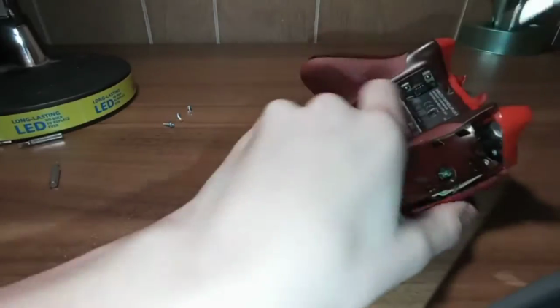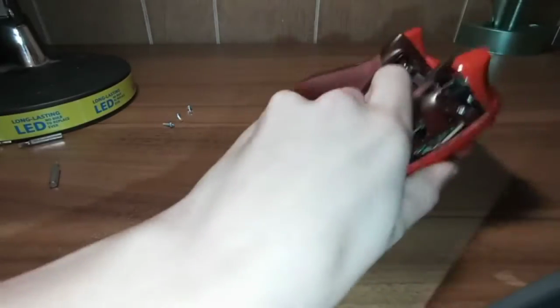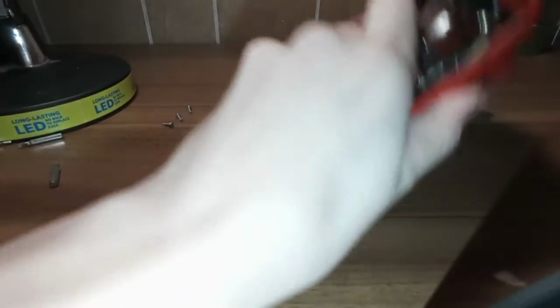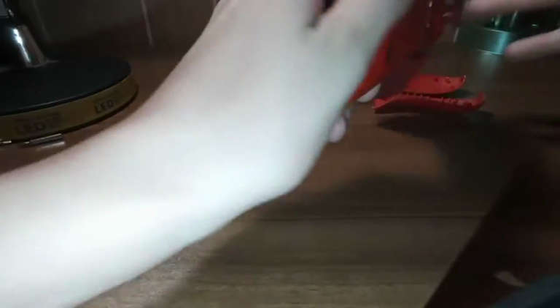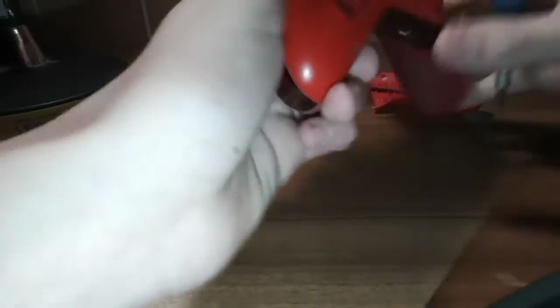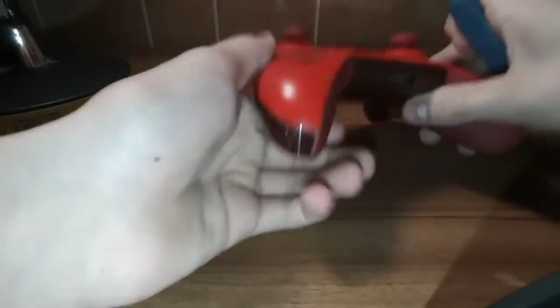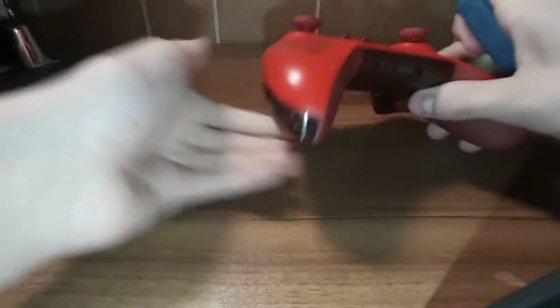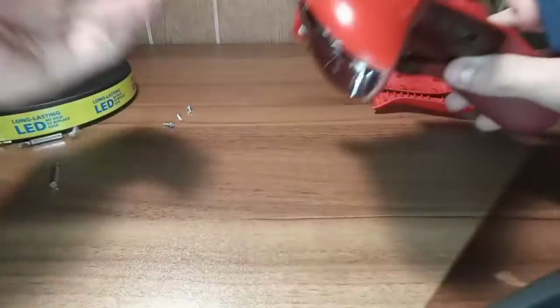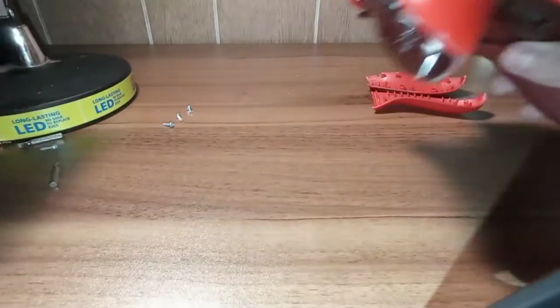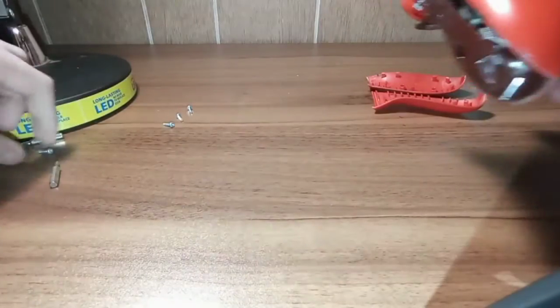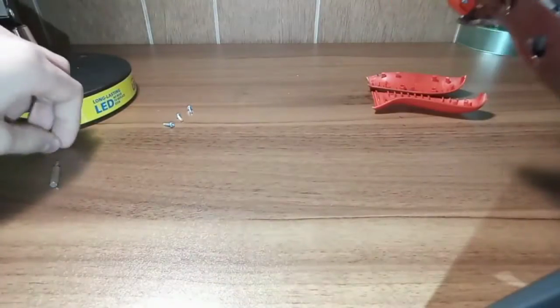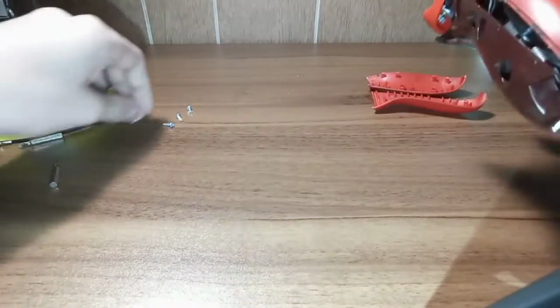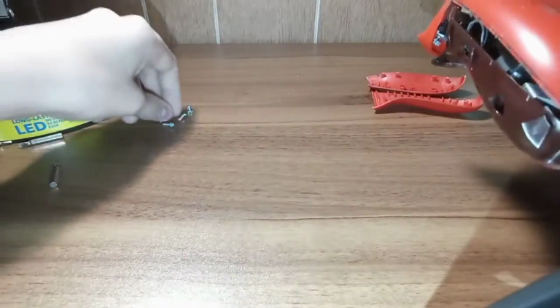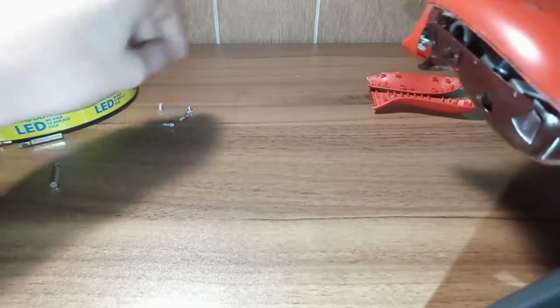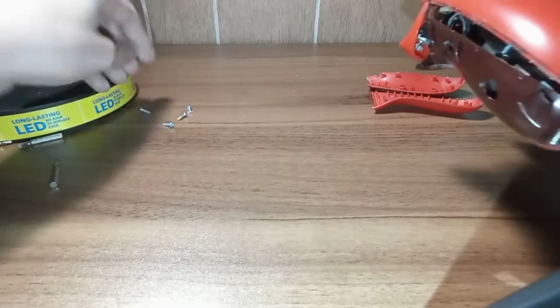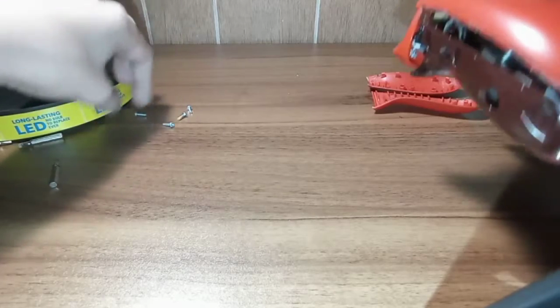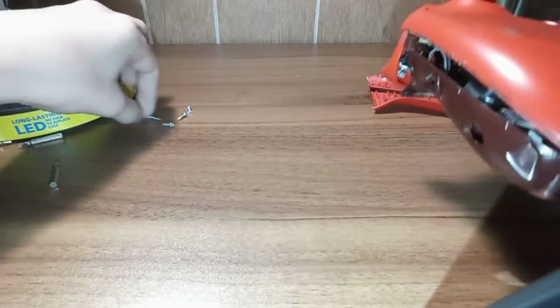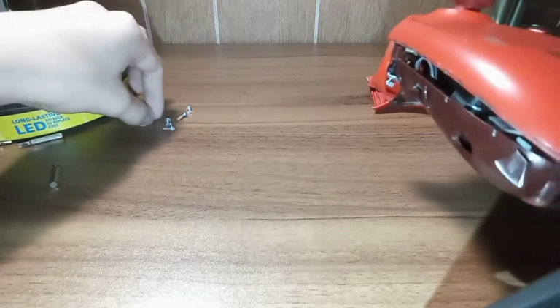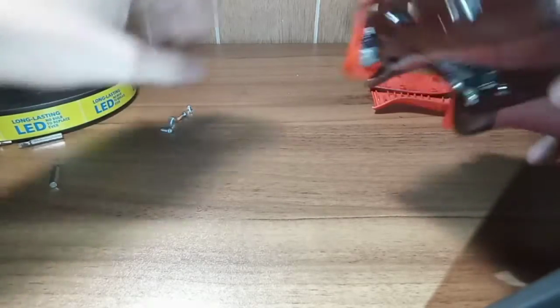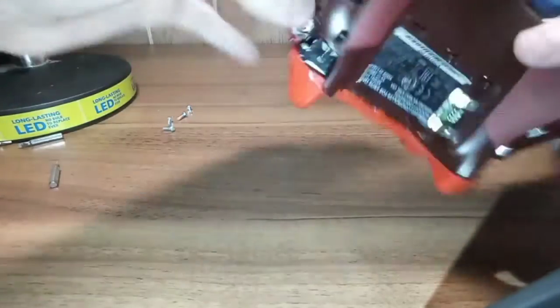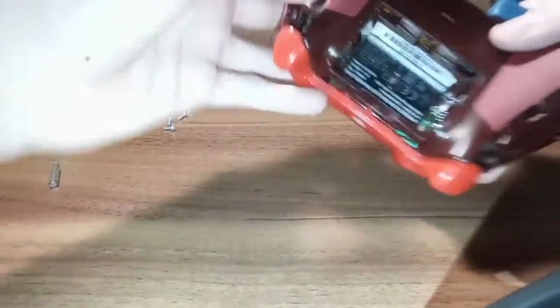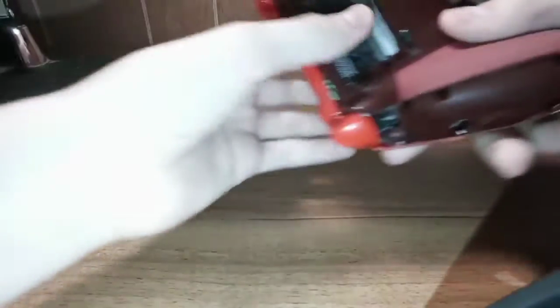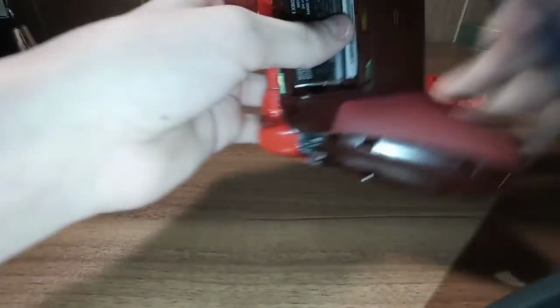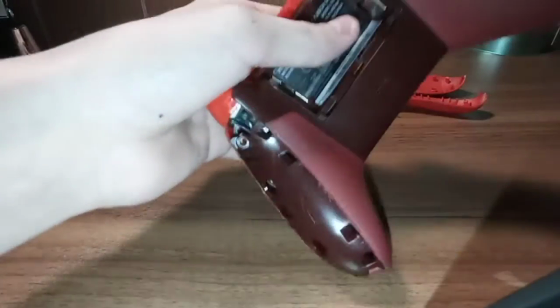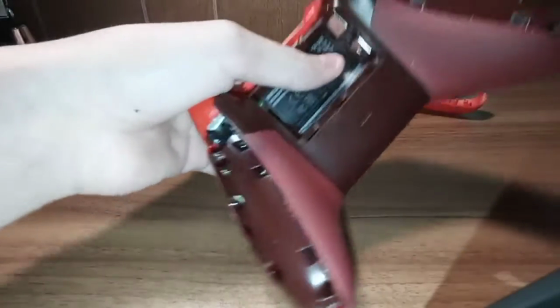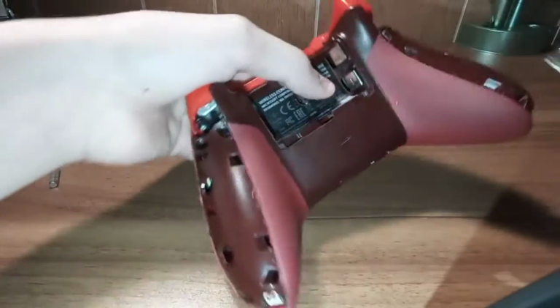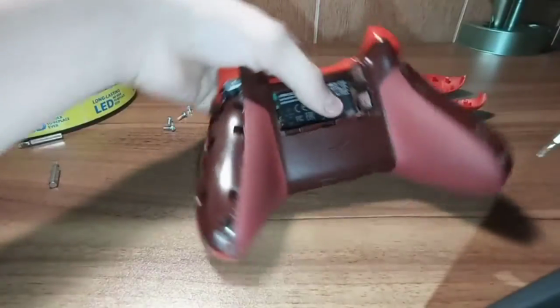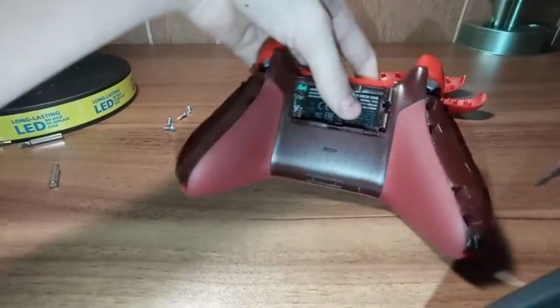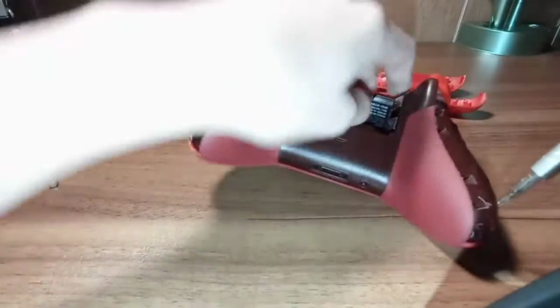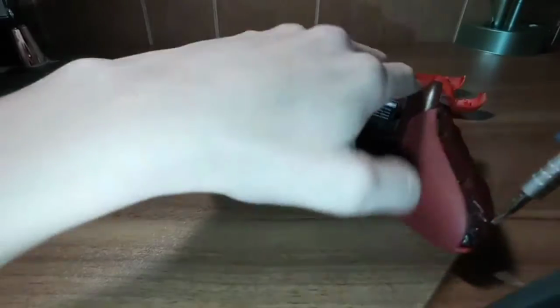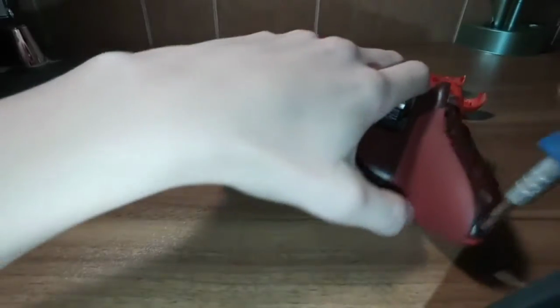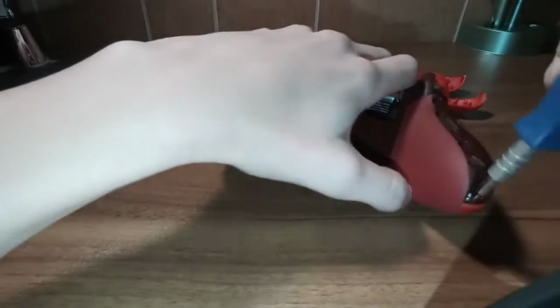It doesn't want to come out - you can just work it, and then it comes out by turning your controller upside down. I'm going to remove that last one.